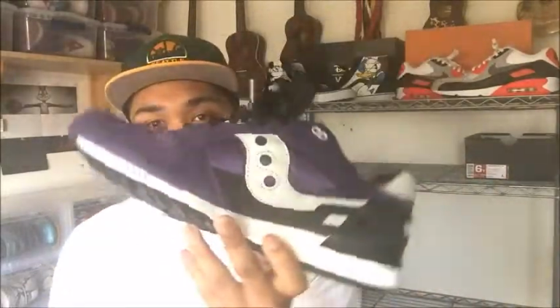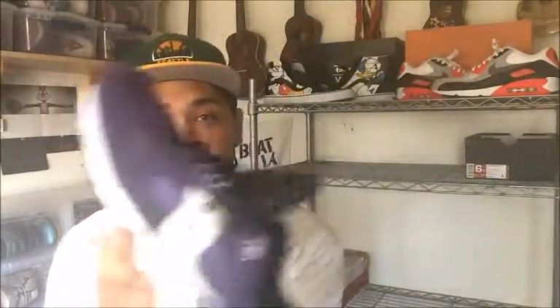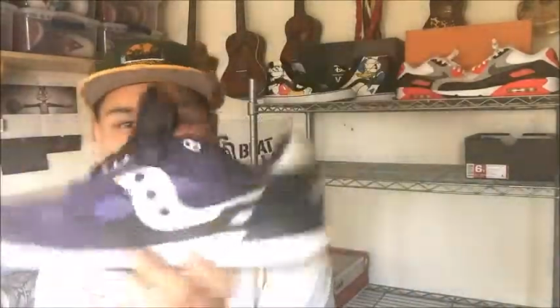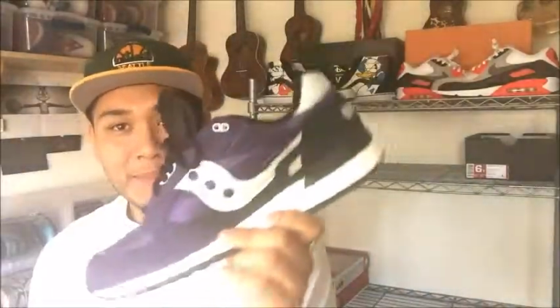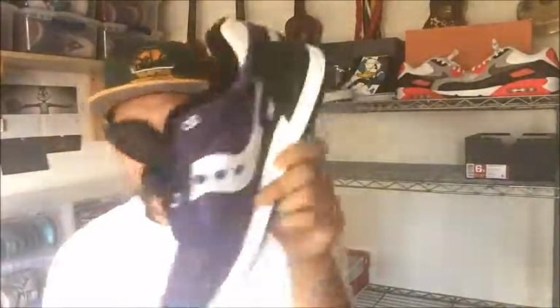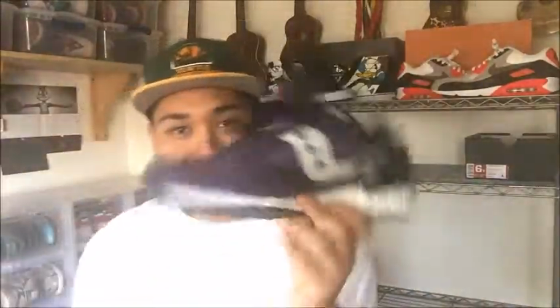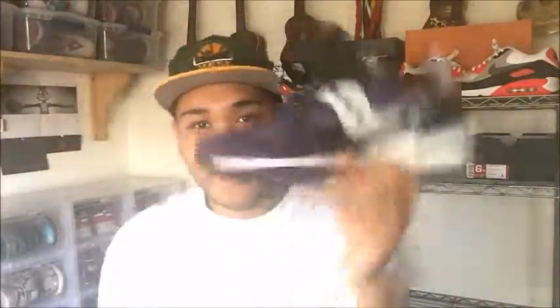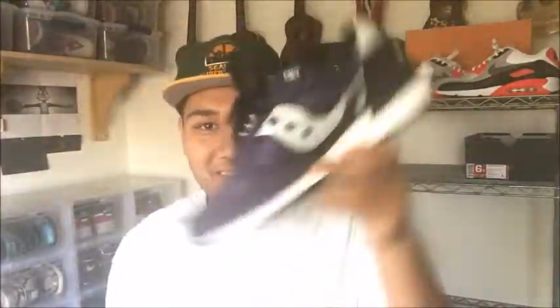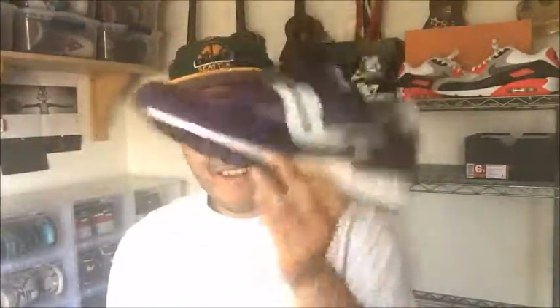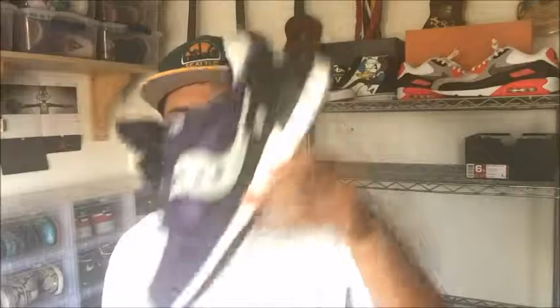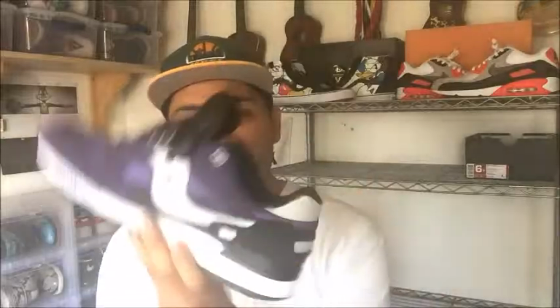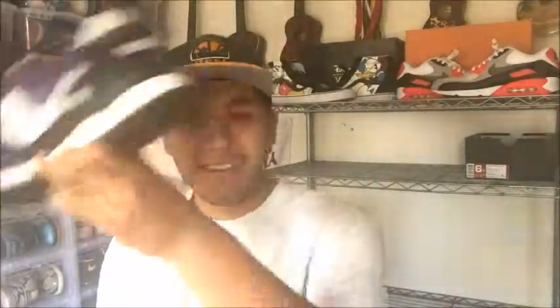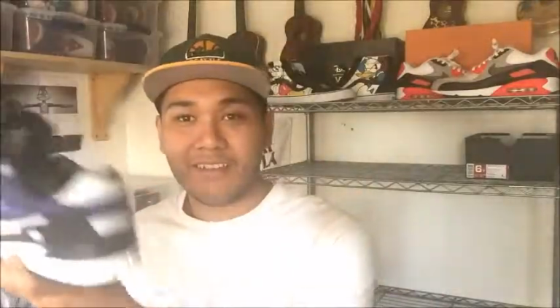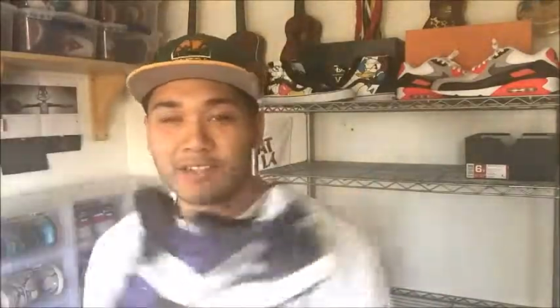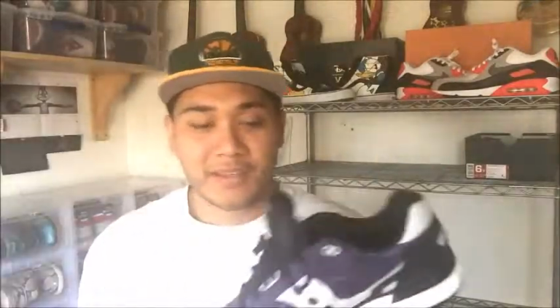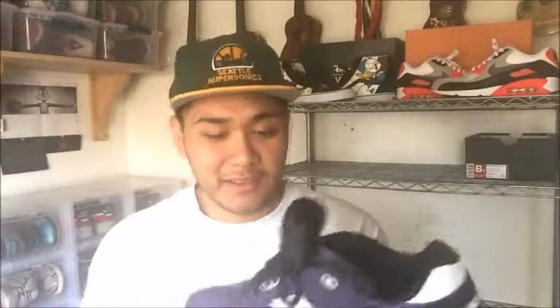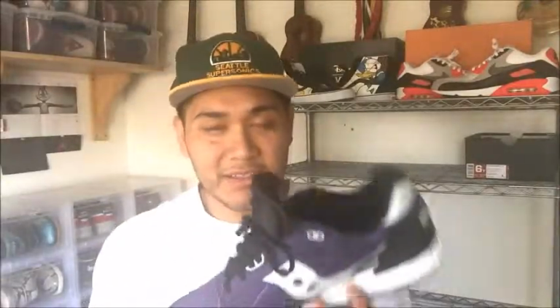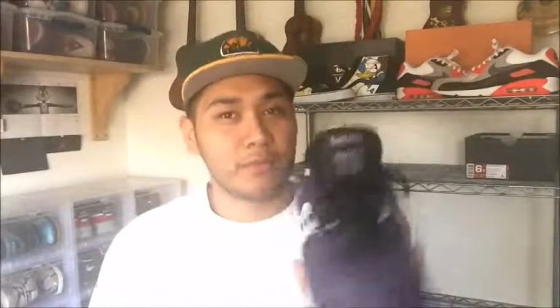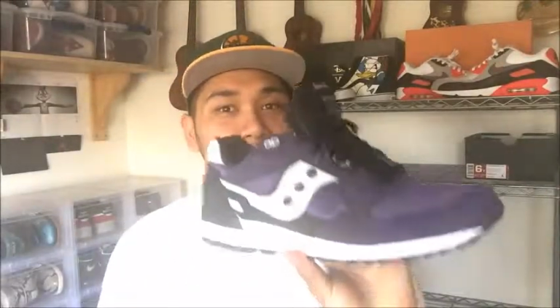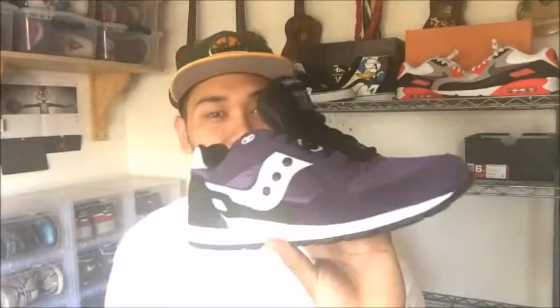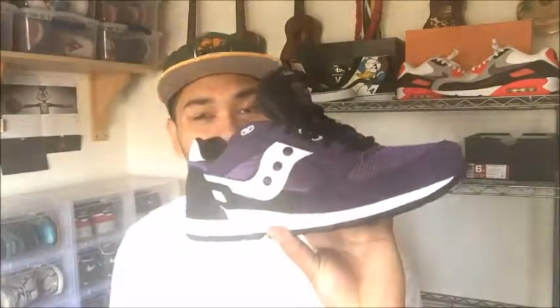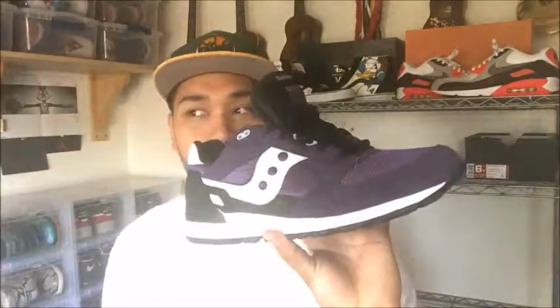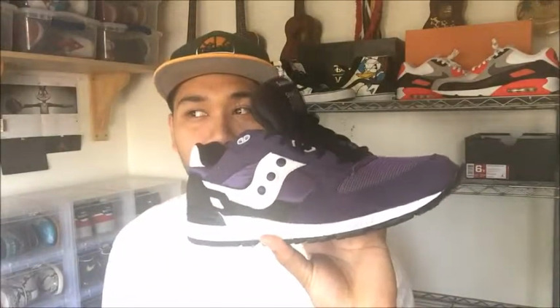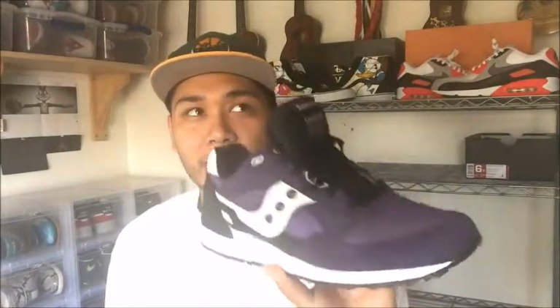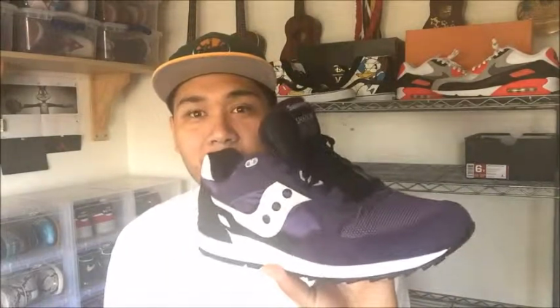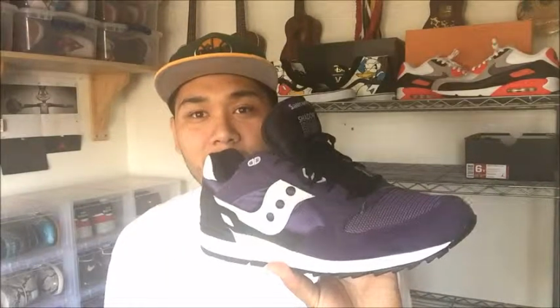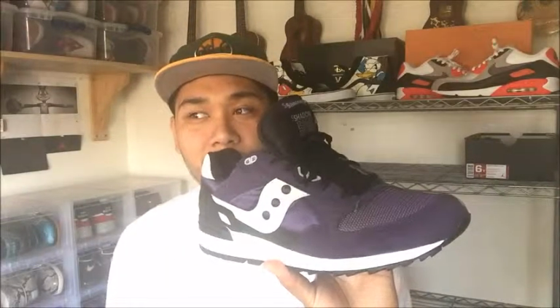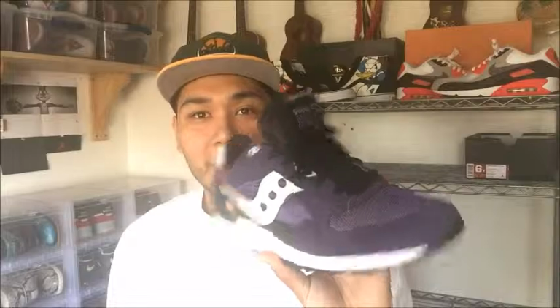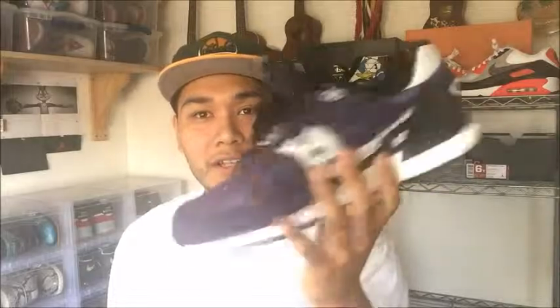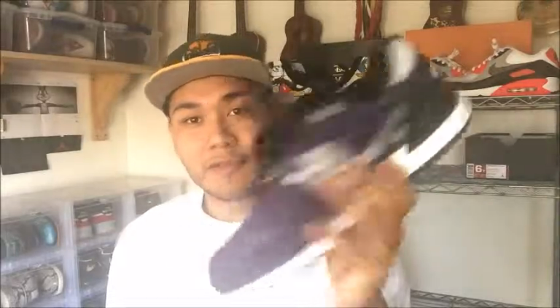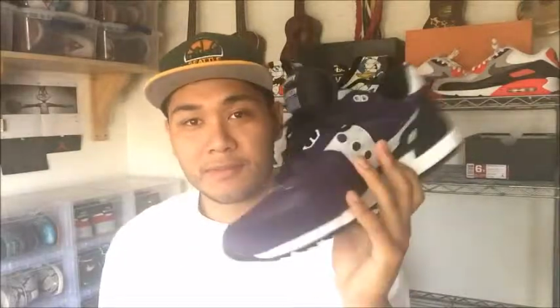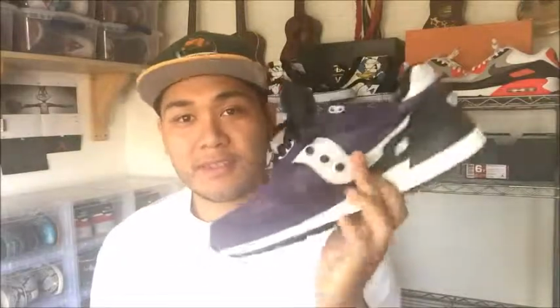So that's today's pickup, guys. Saucony! Freshly Picked. I think this is the raspberry — no, blackberry. Blackberry or raspberry? Something like that.